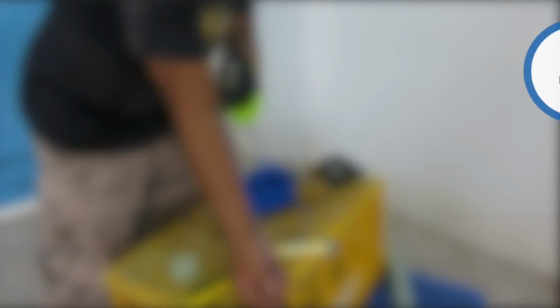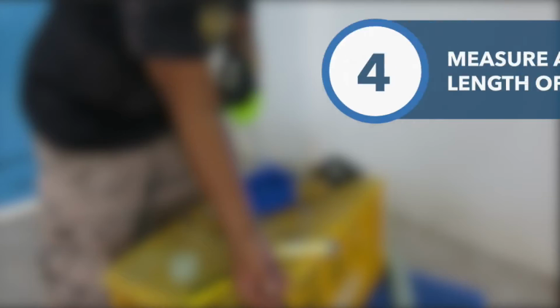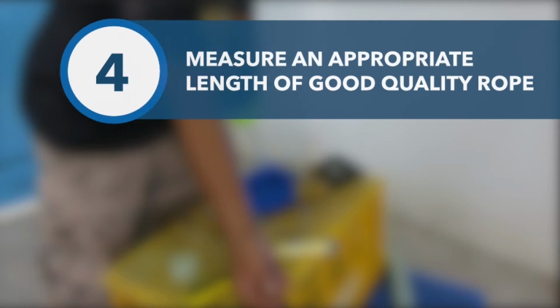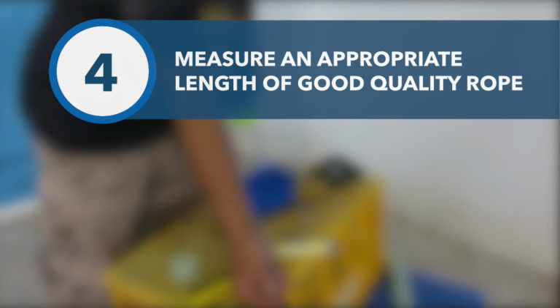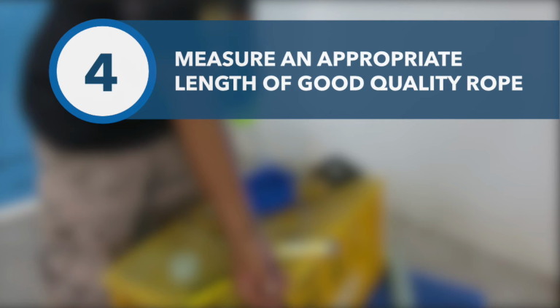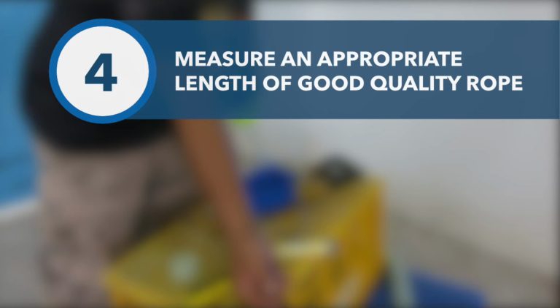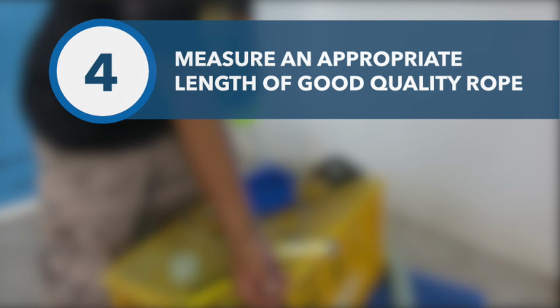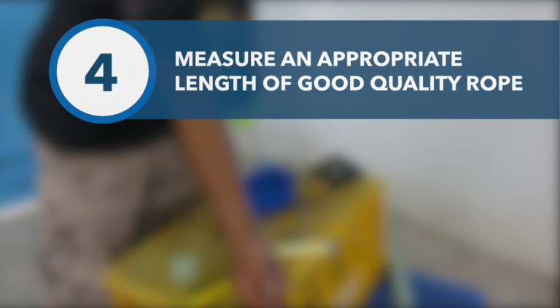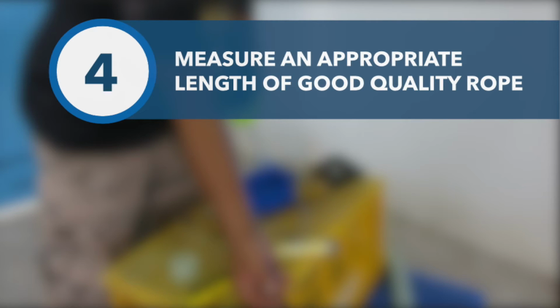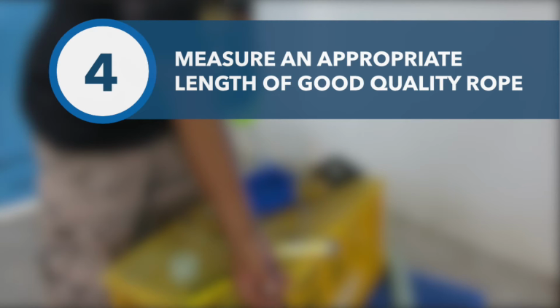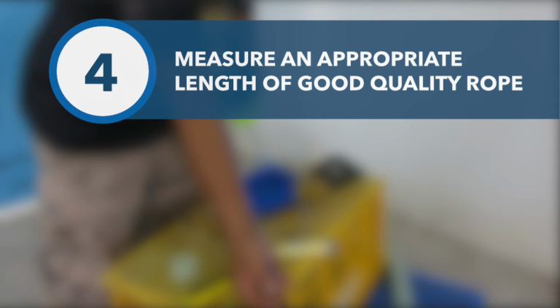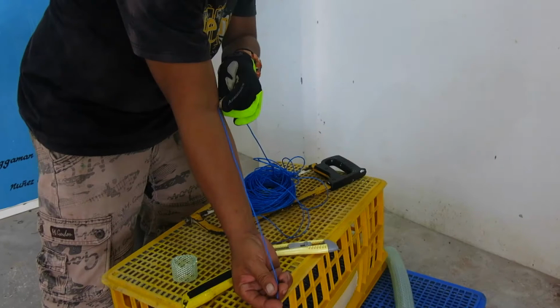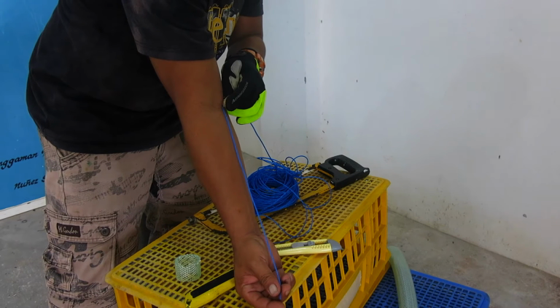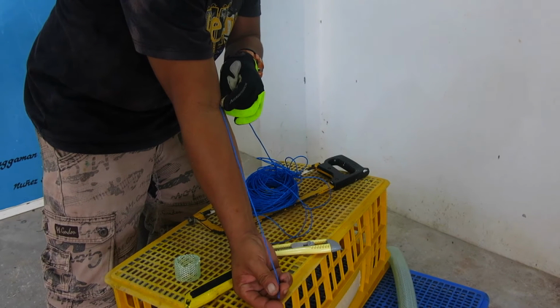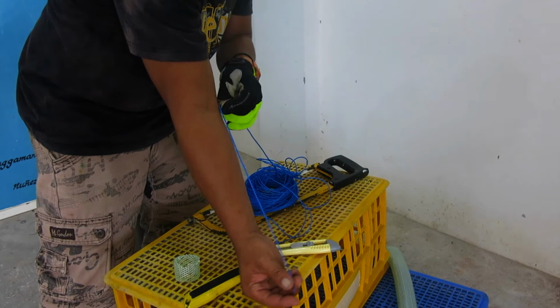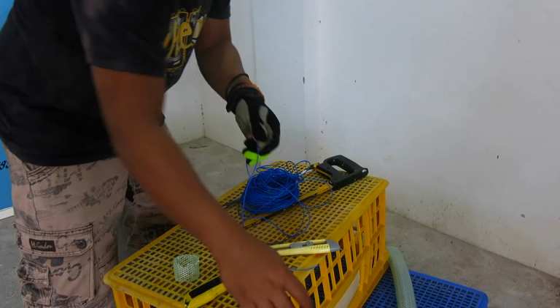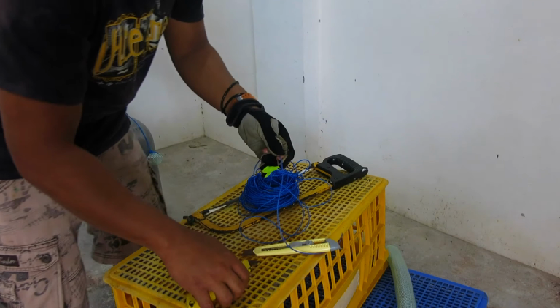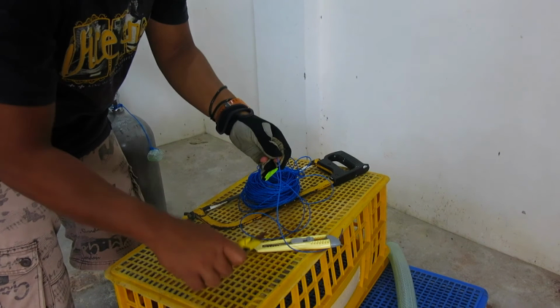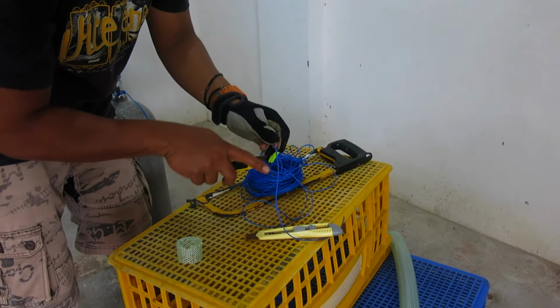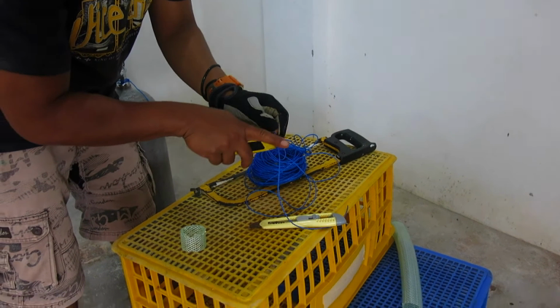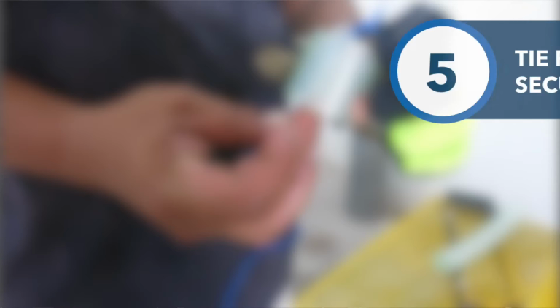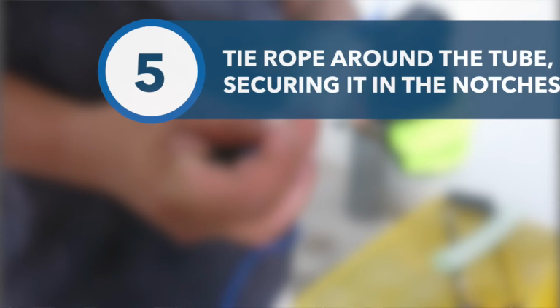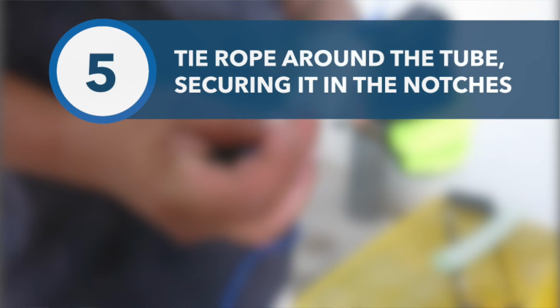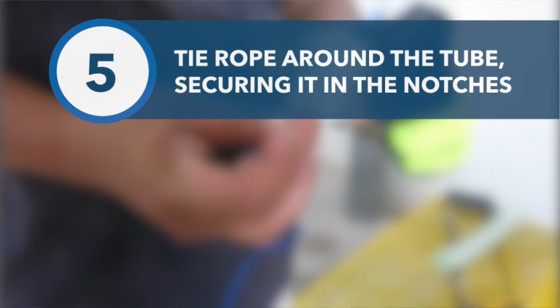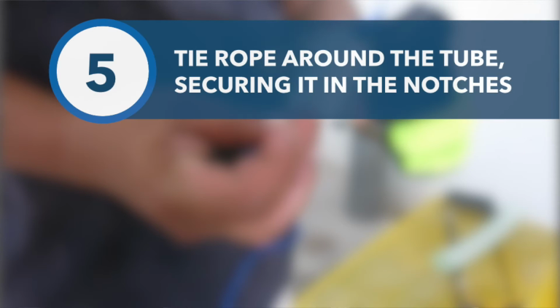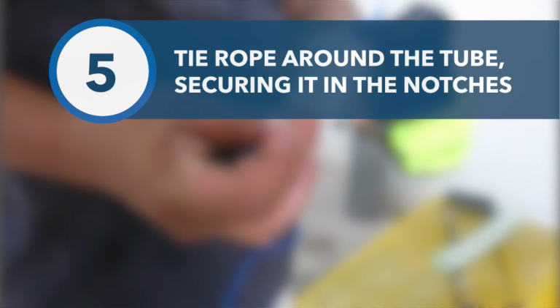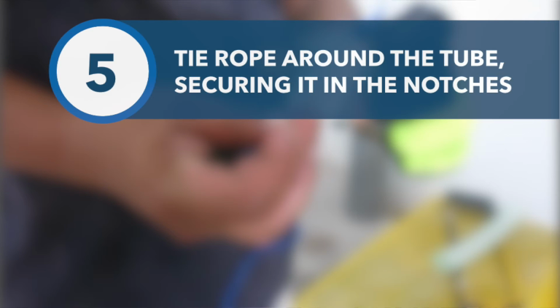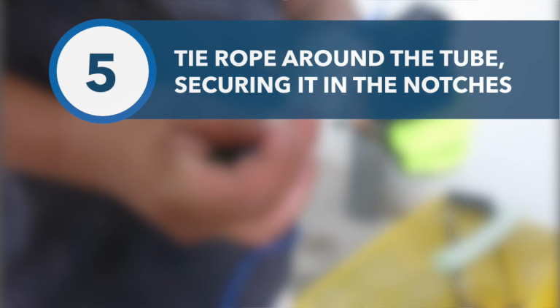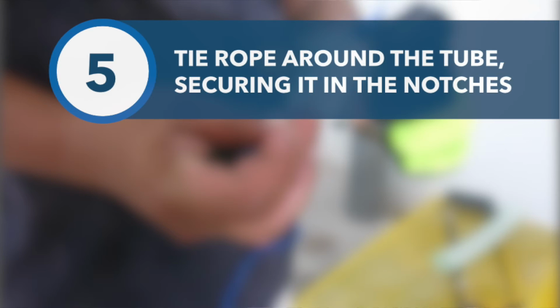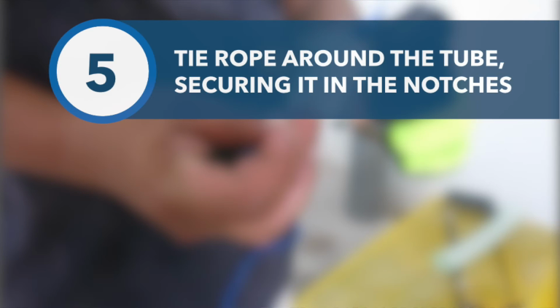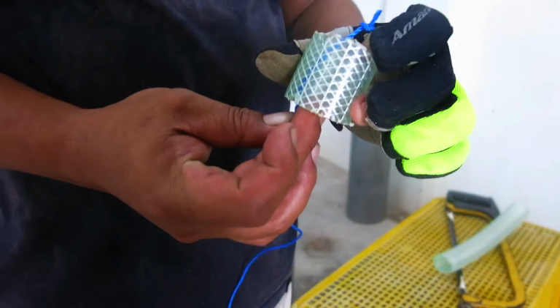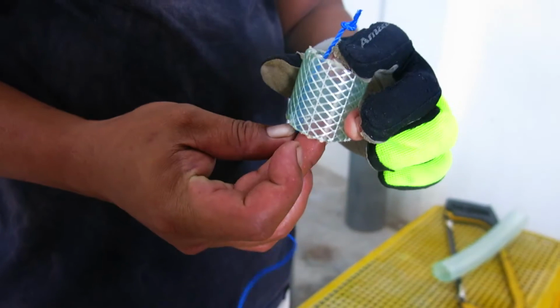Measure out an appropriate length of thin but strong rope using your forearm. Using a slip knot, tie the rope around the piece of tube and secure it in the two notches.